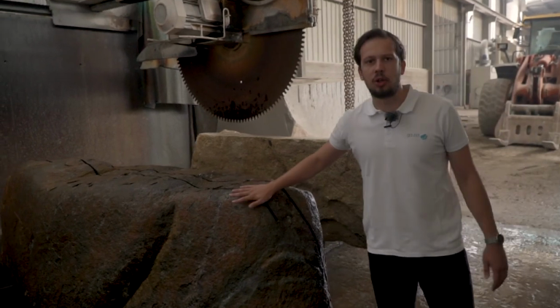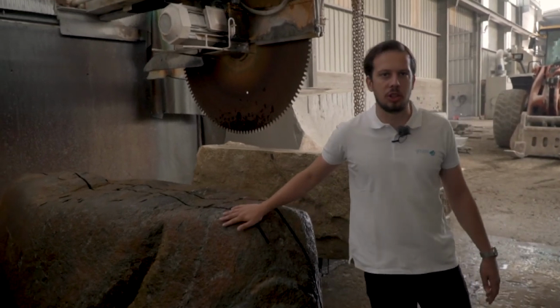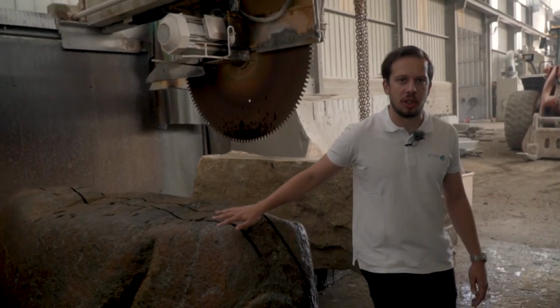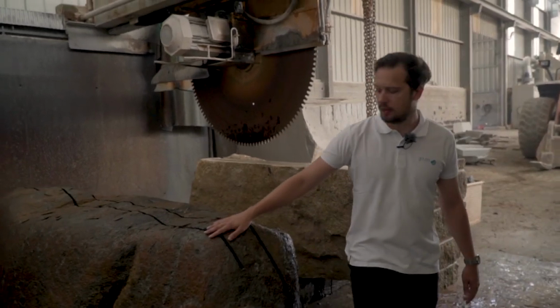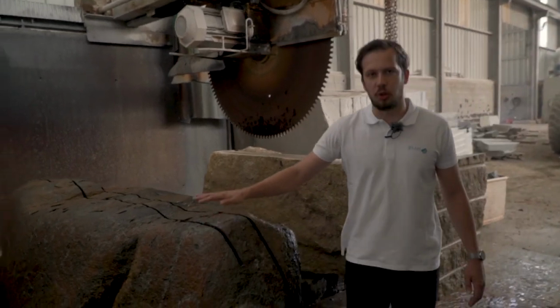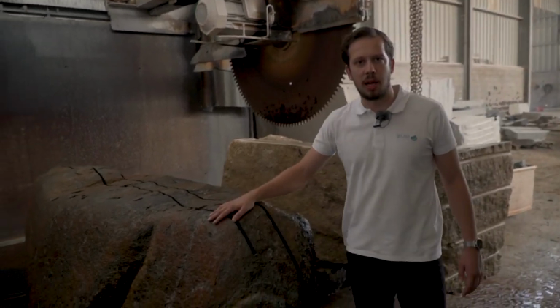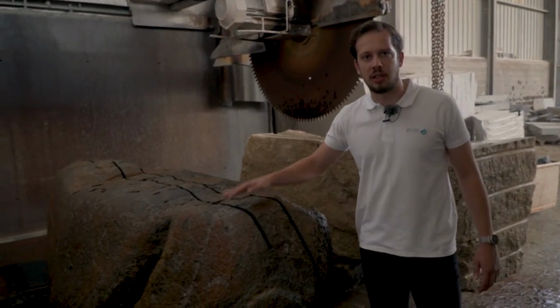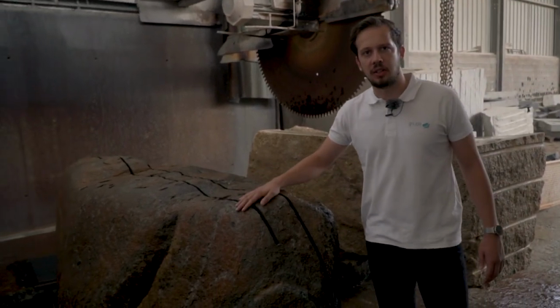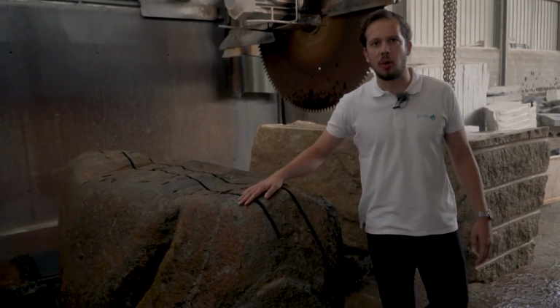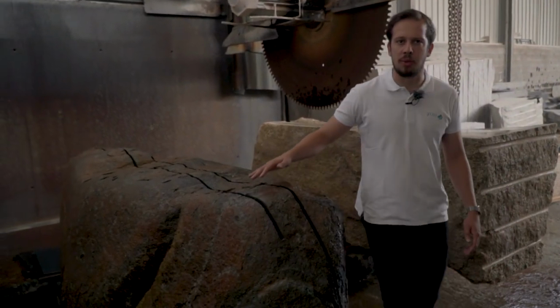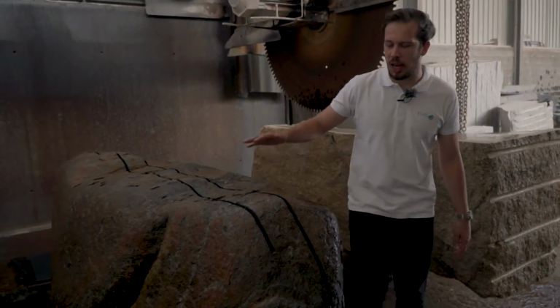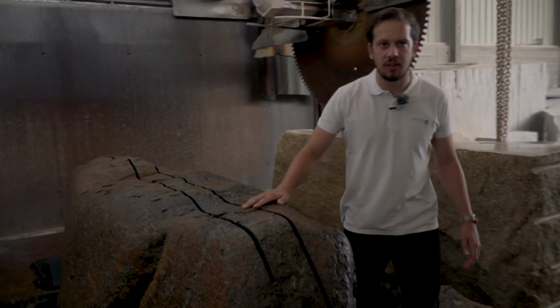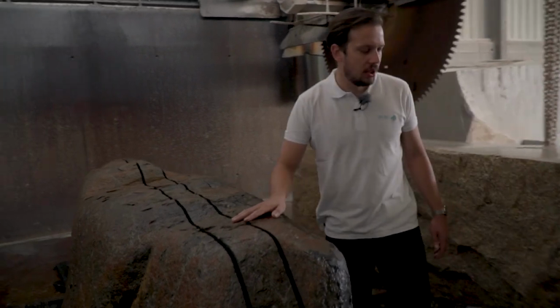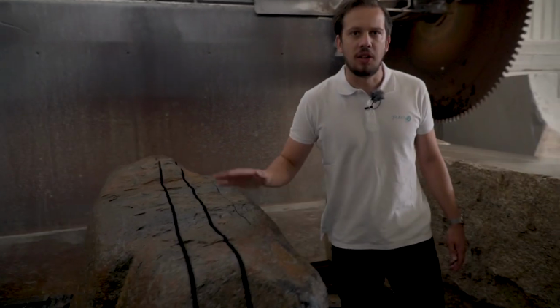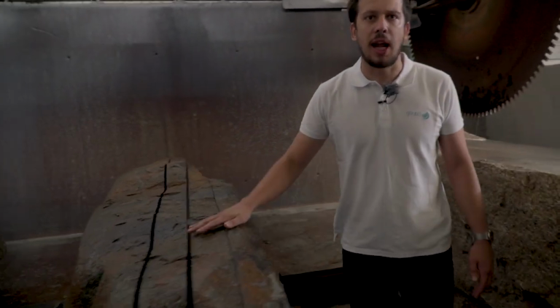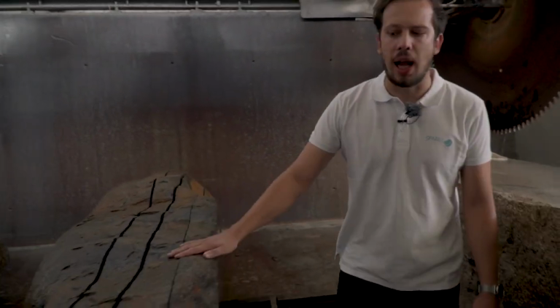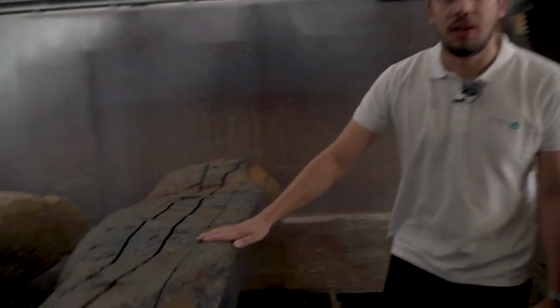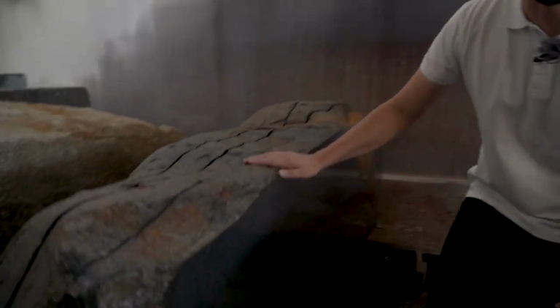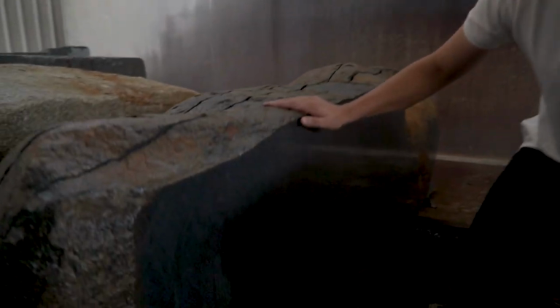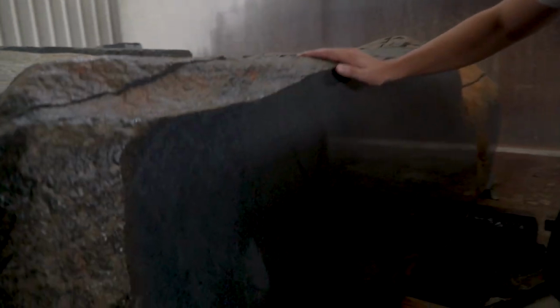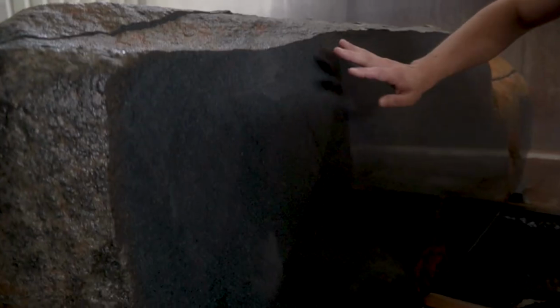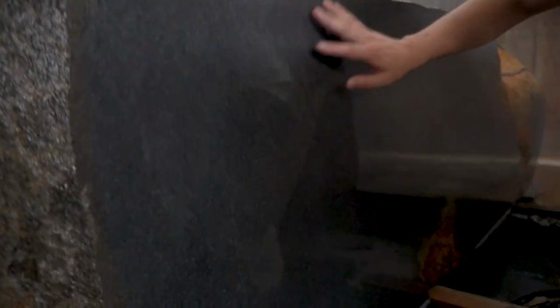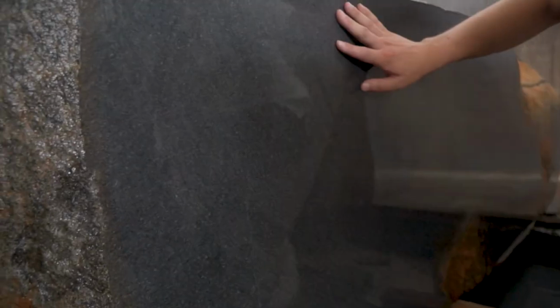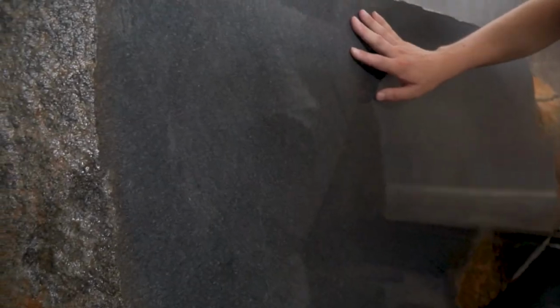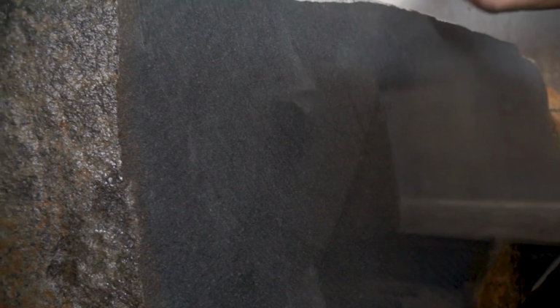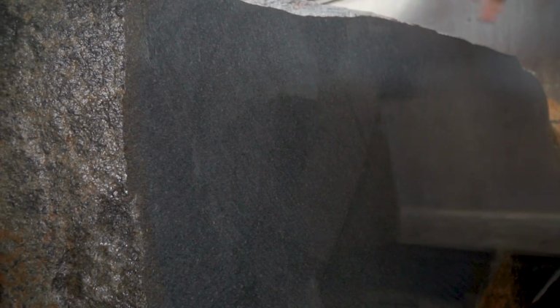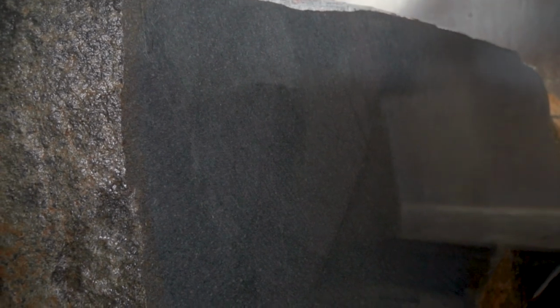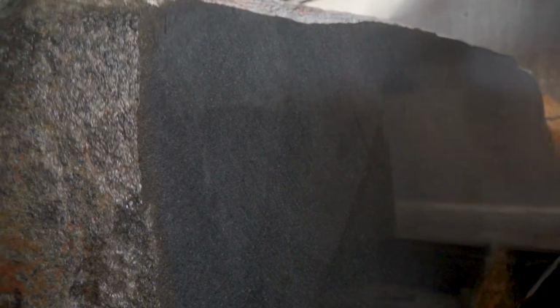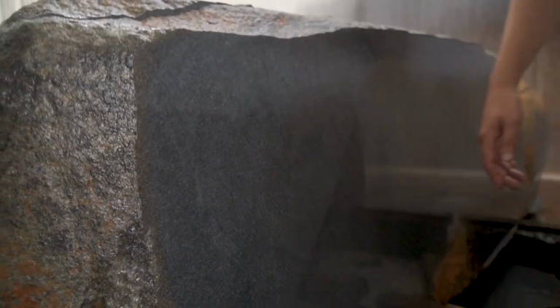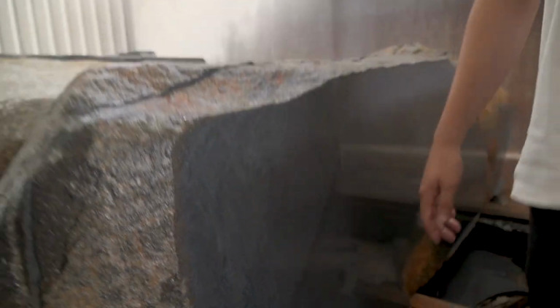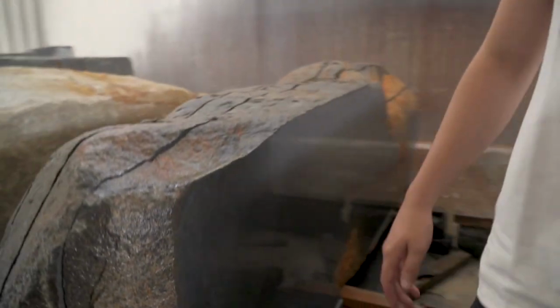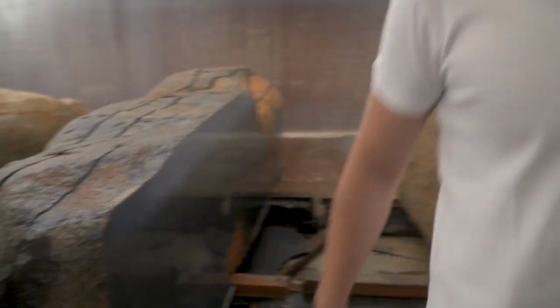And look at this beauty — do you remember it? This is our premium granite, the black gabbro. The darkest granite that we have here. Now let's go and find Miguel.